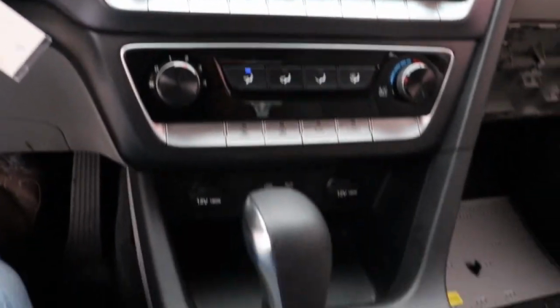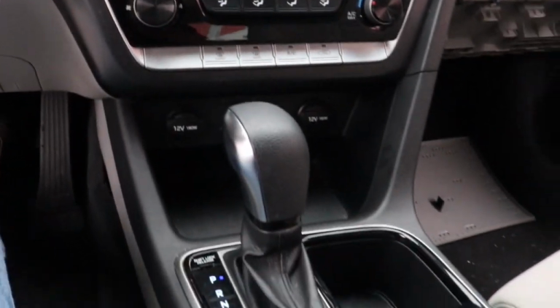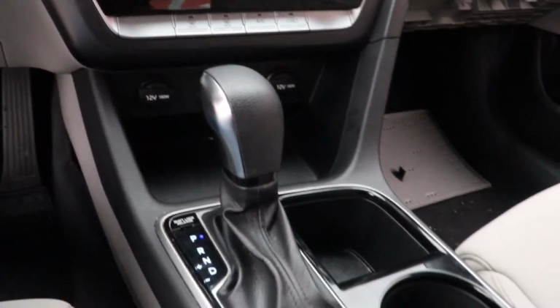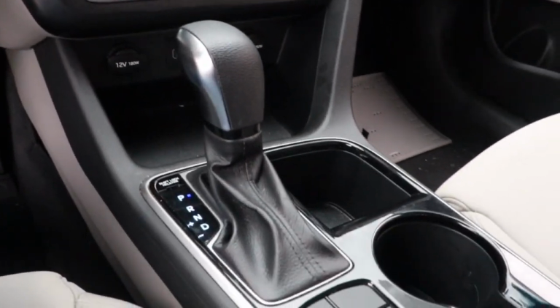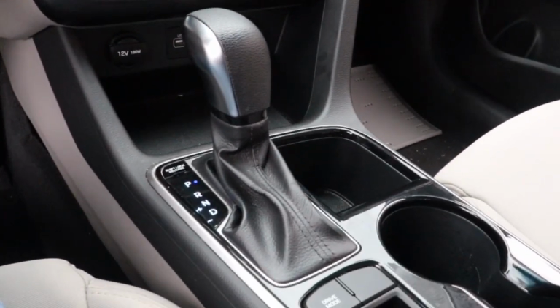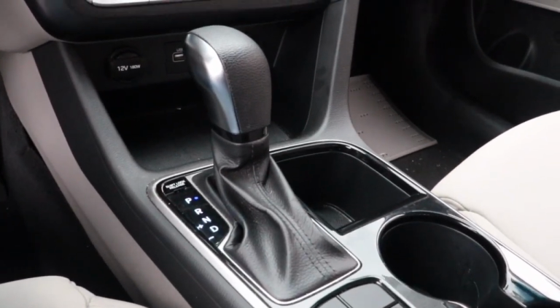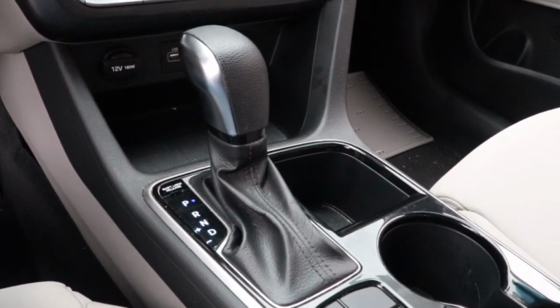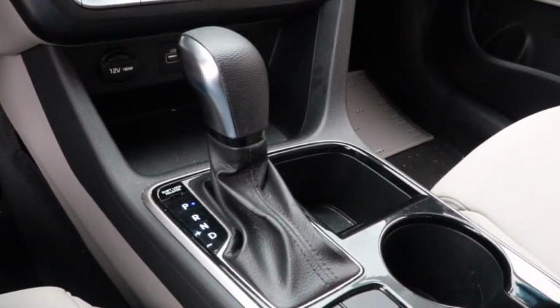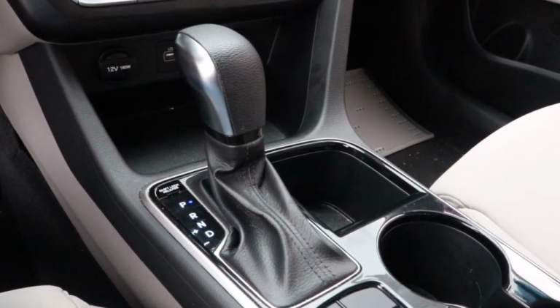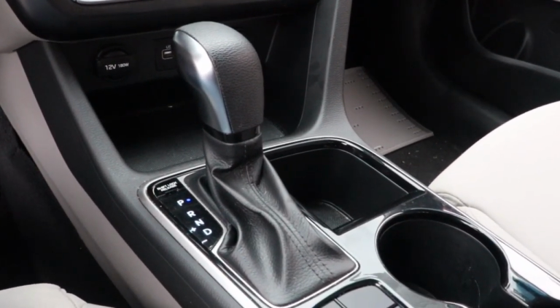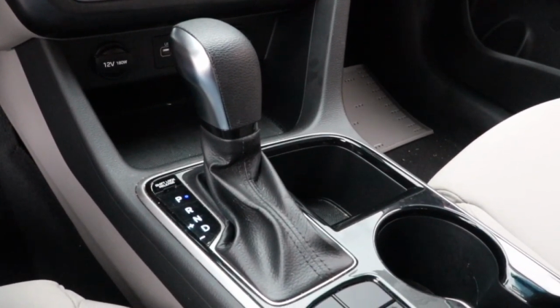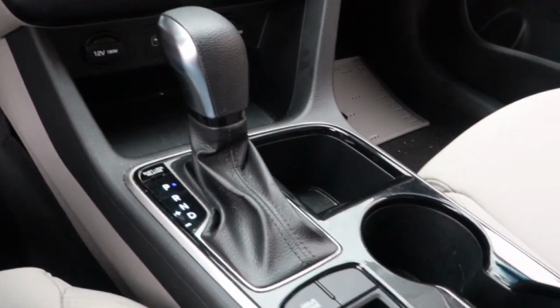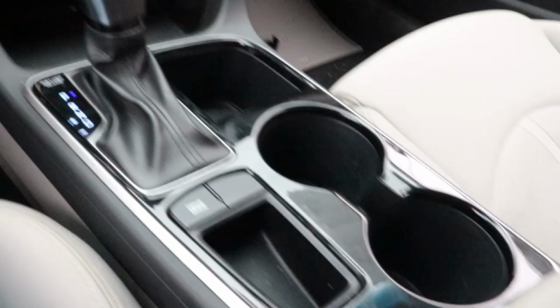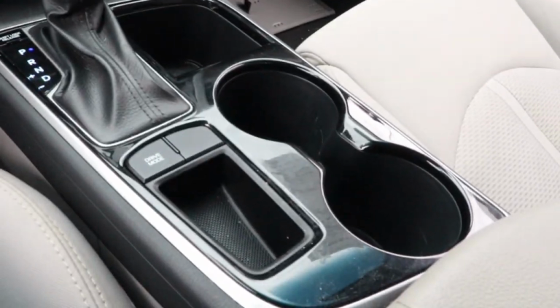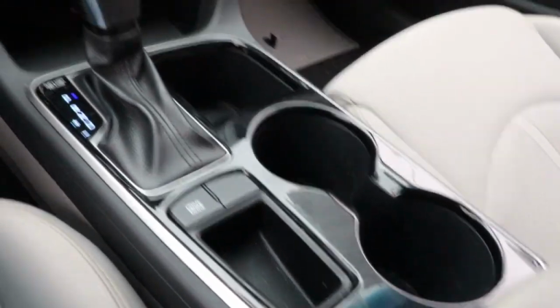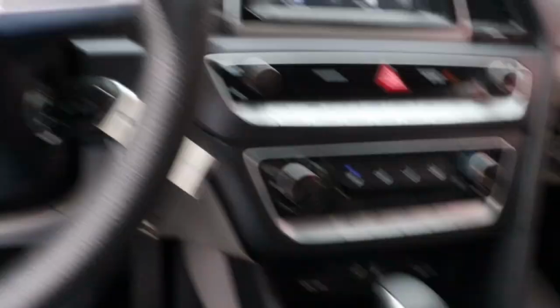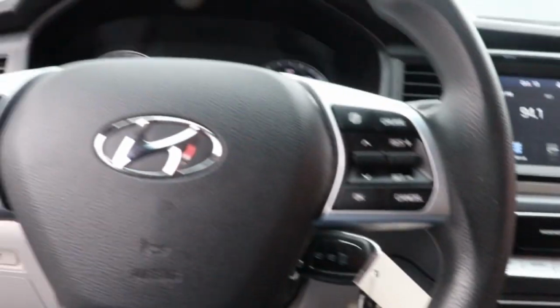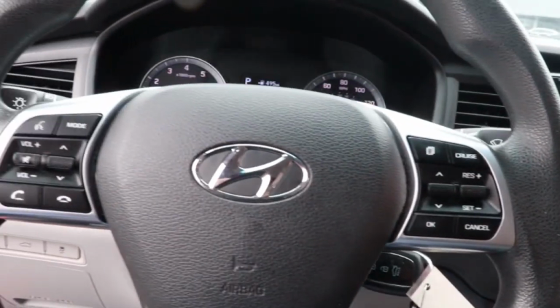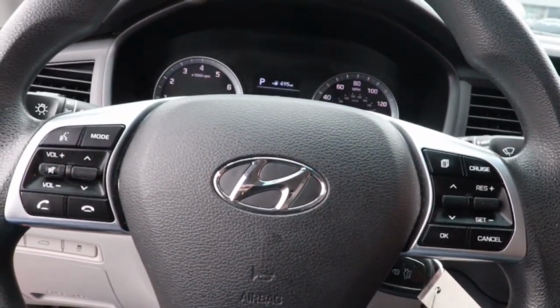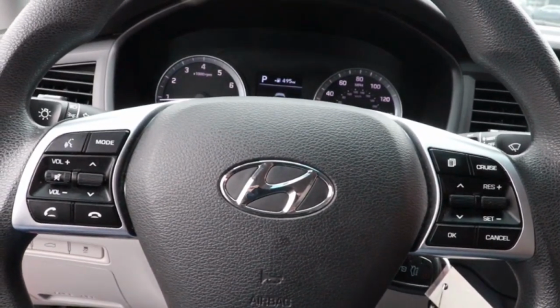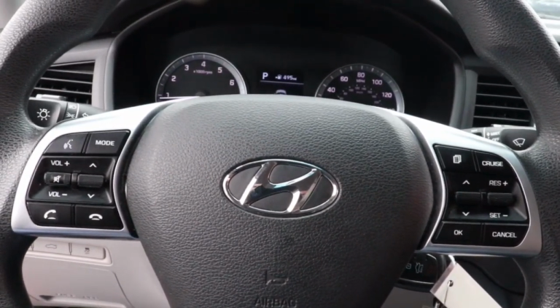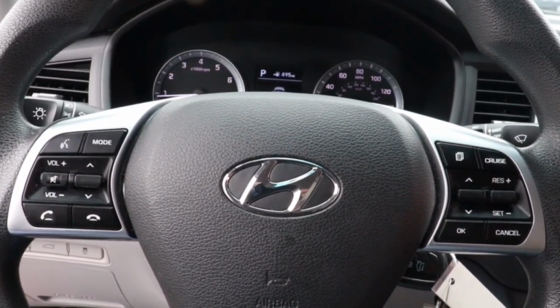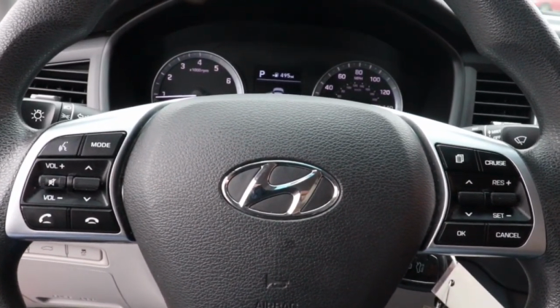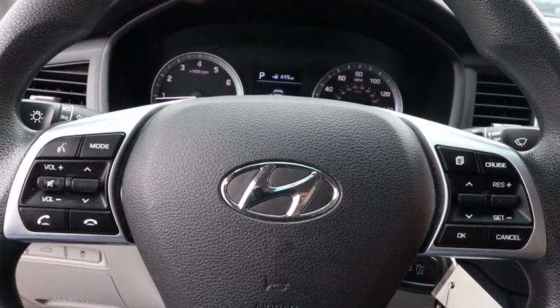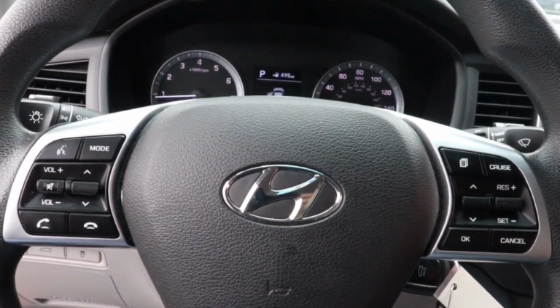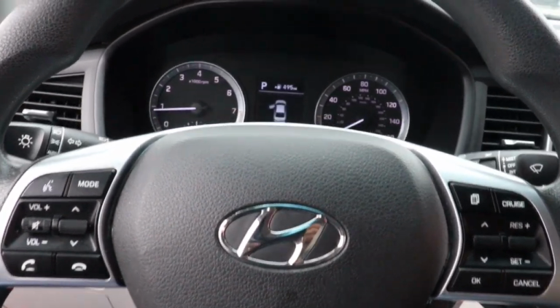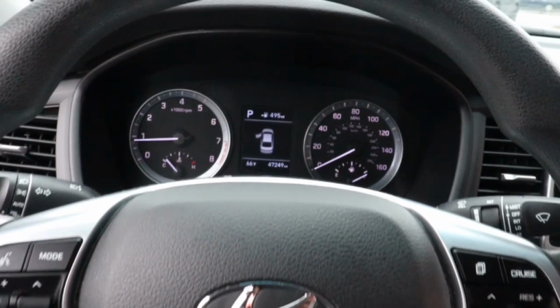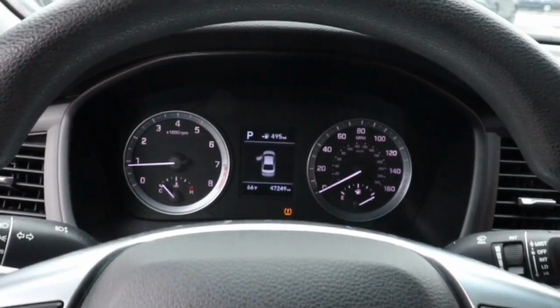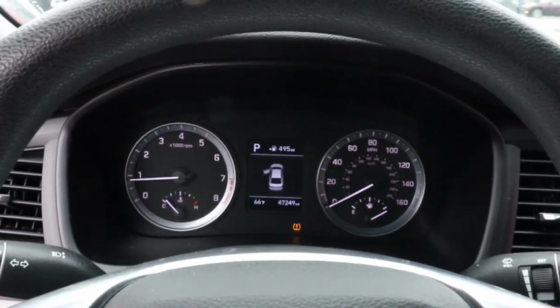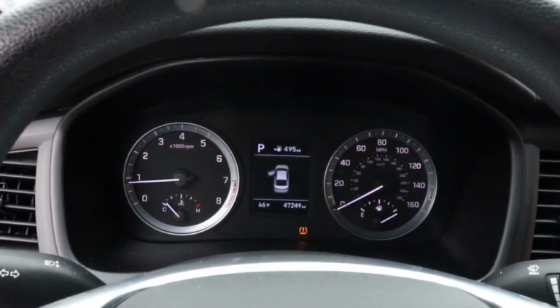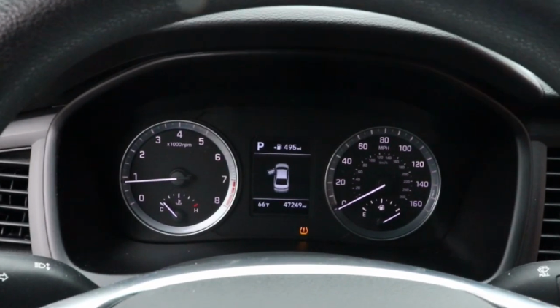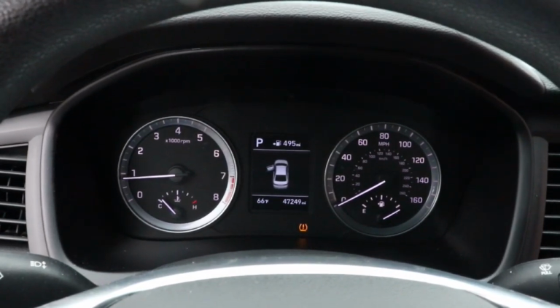Feel a new sense of confidence every time you take the wheel of this well-built, smooth-riding Sonata. Treat yourself to a test drive today. Our staff will toss you the keys and give you an outstanding customer experience.